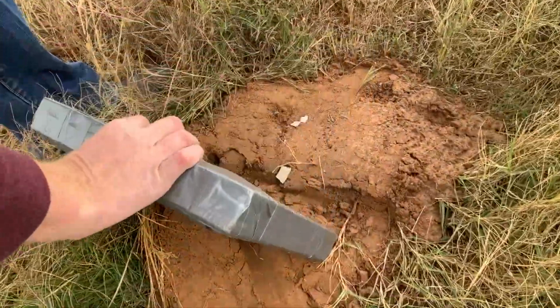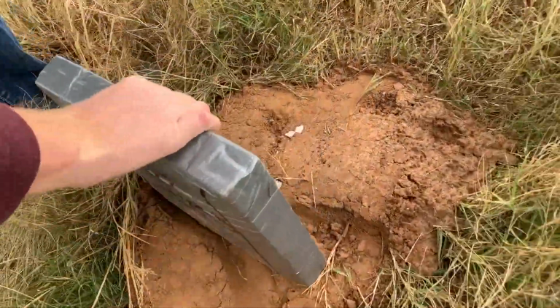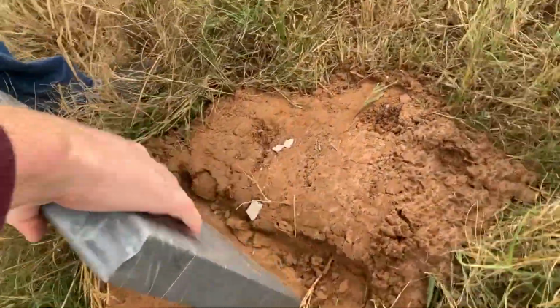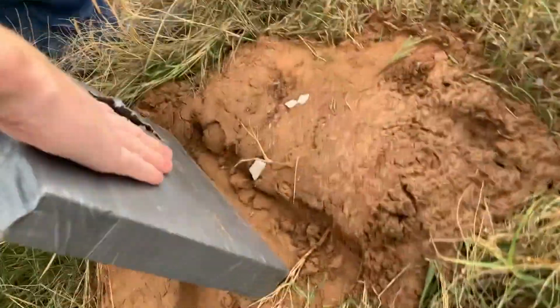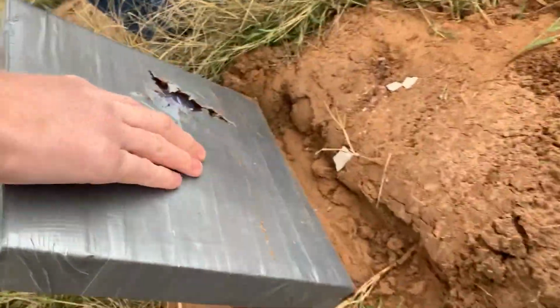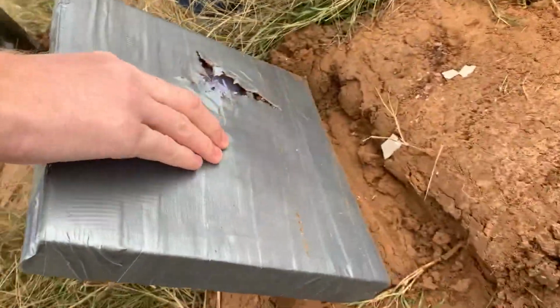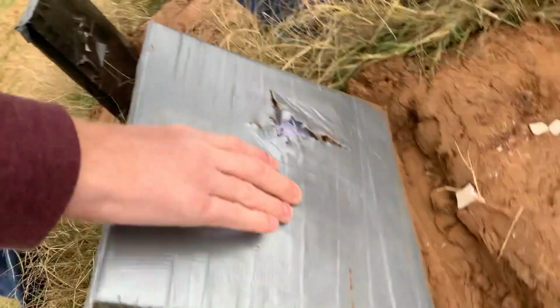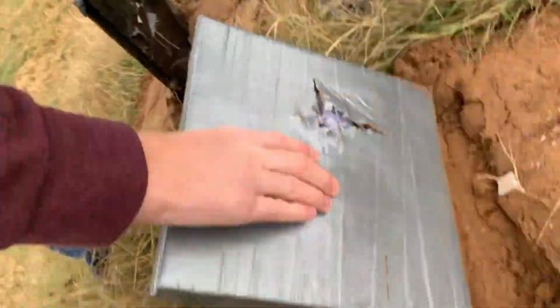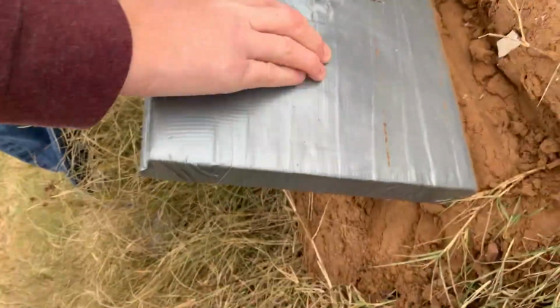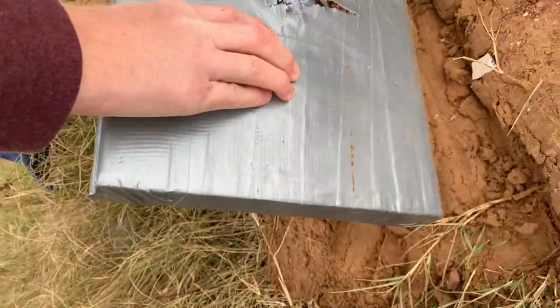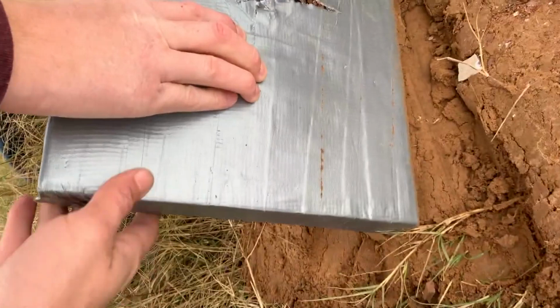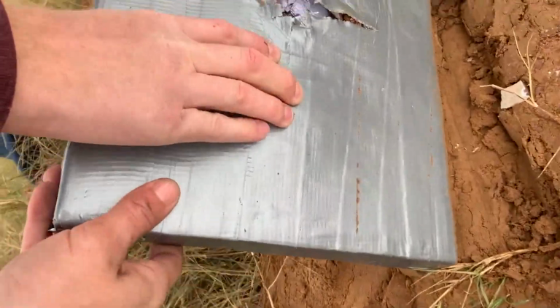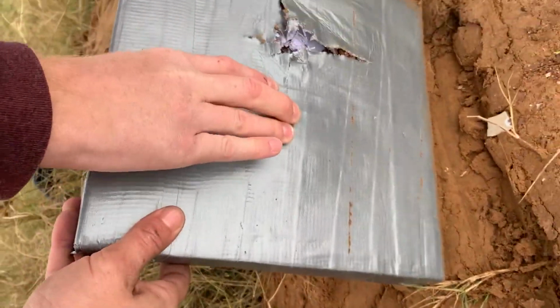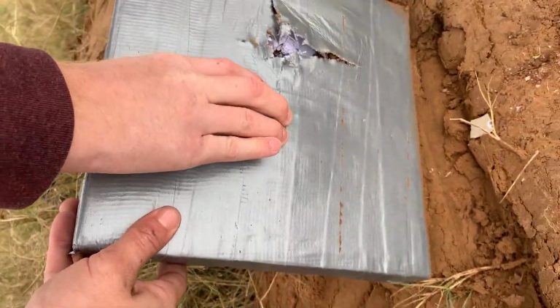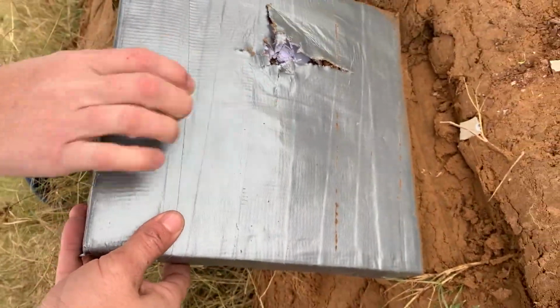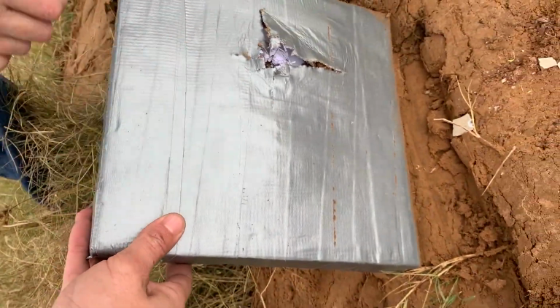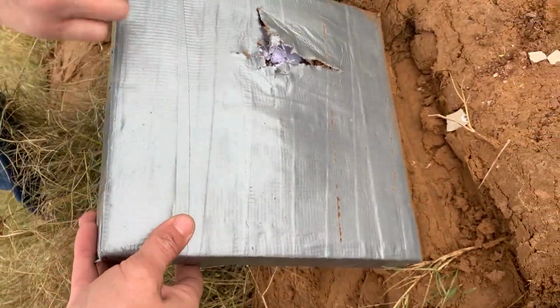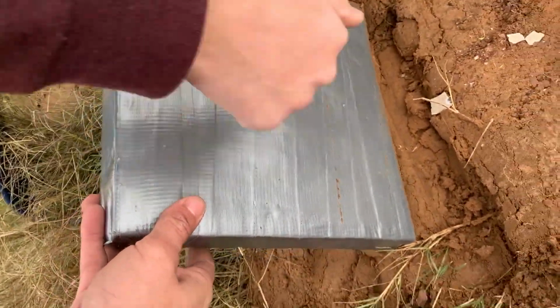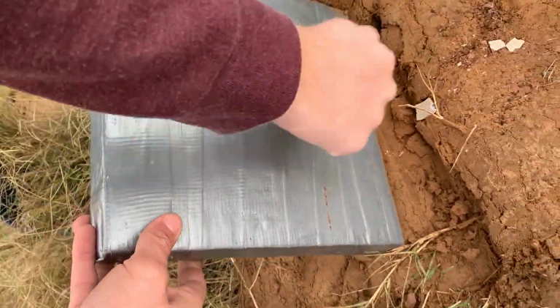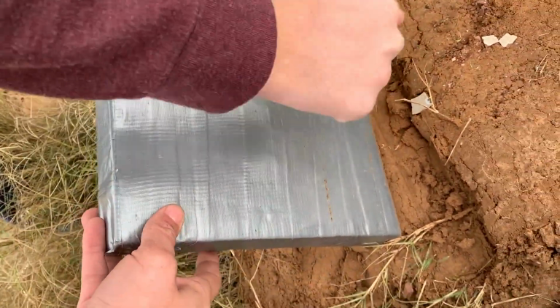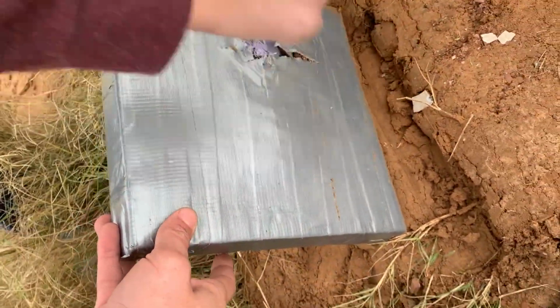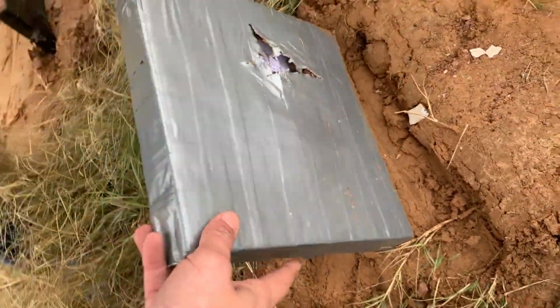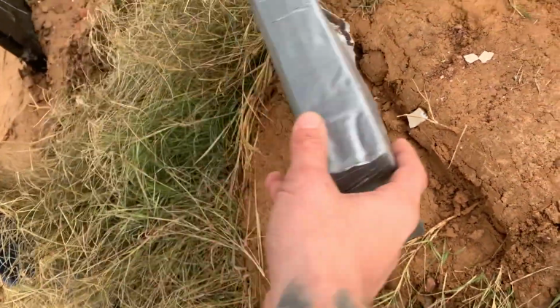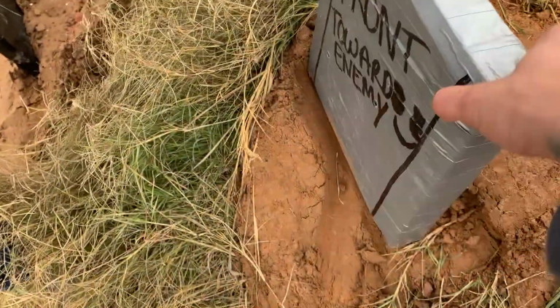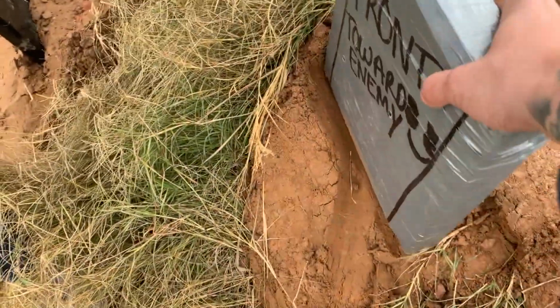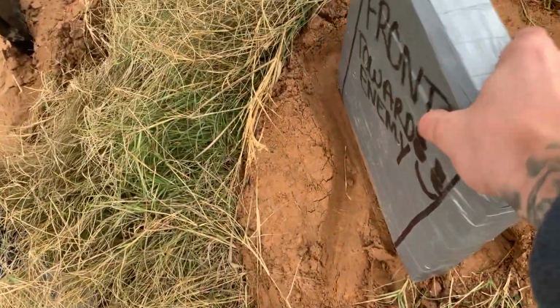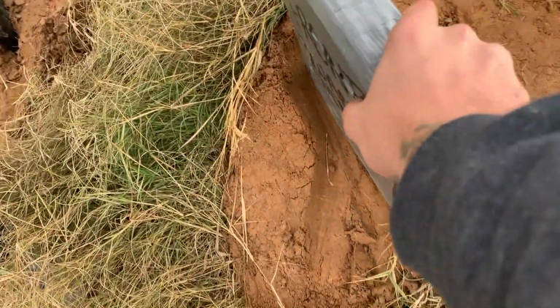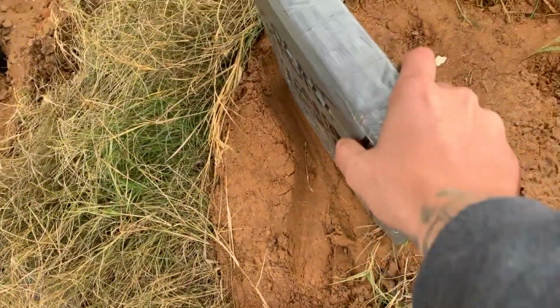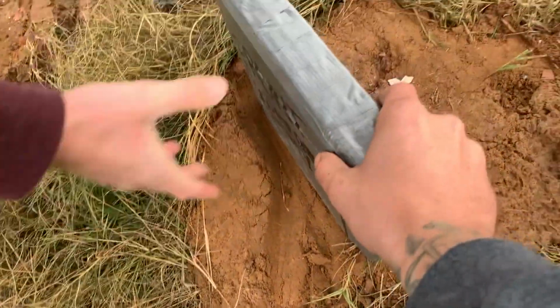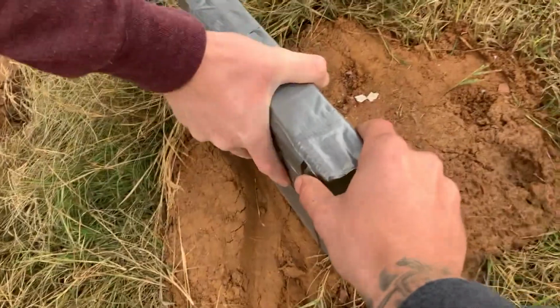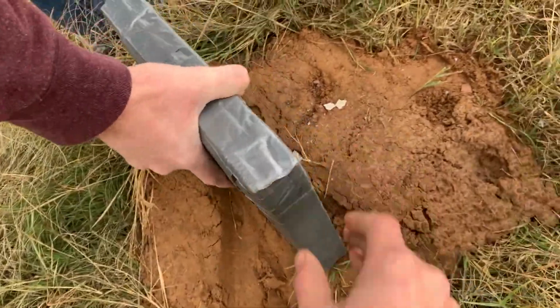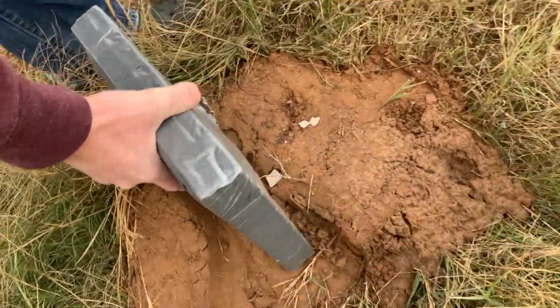It stopped. Yeah, it stopped it. Bulge — it stopped it, but yours is so heavy.